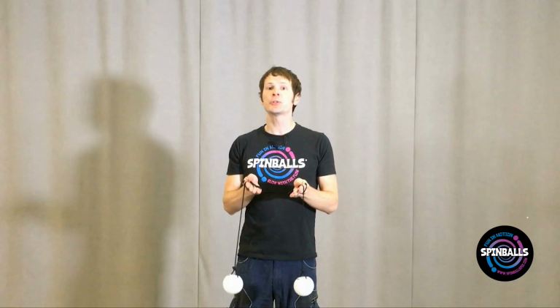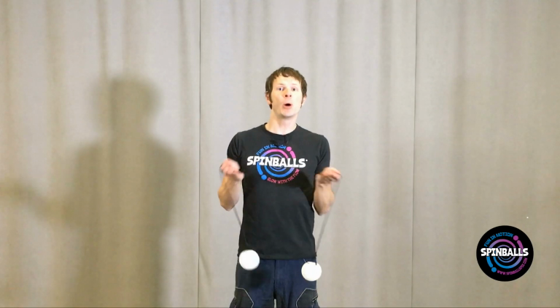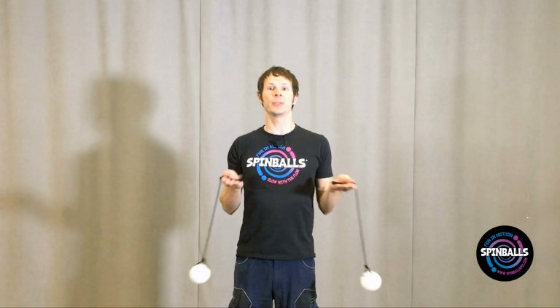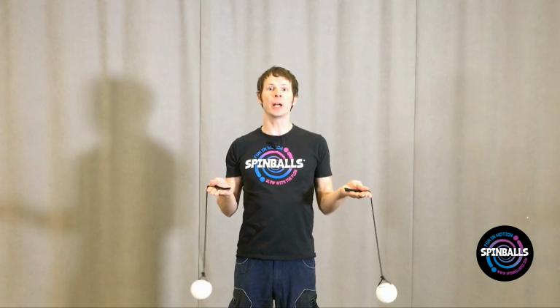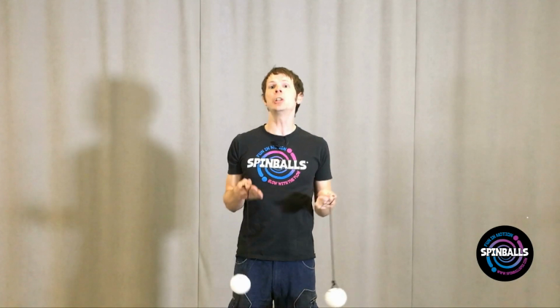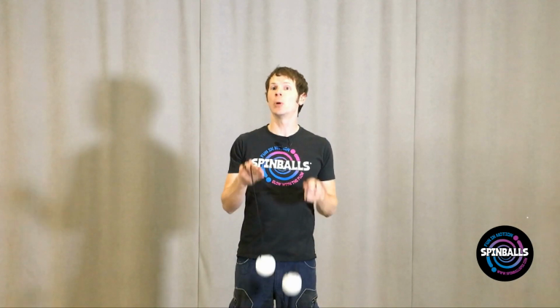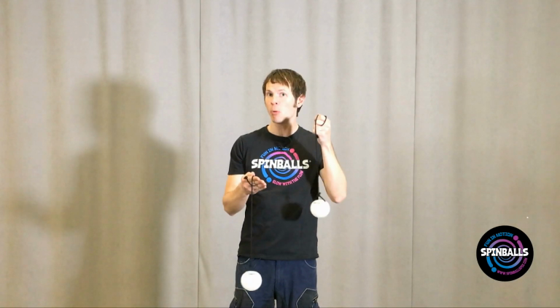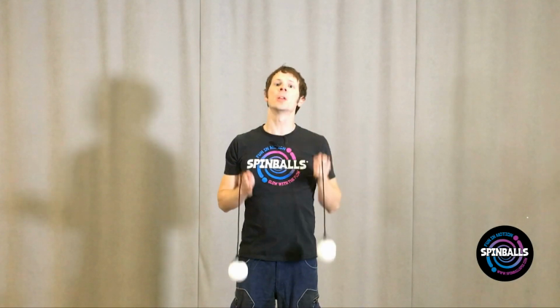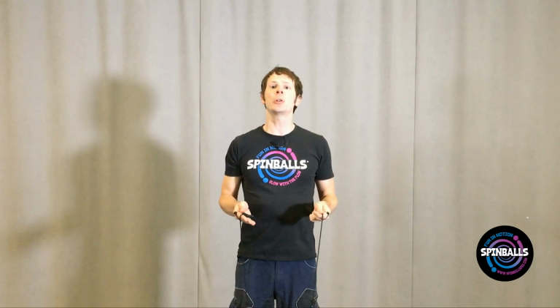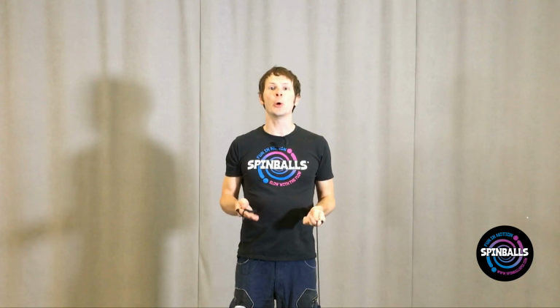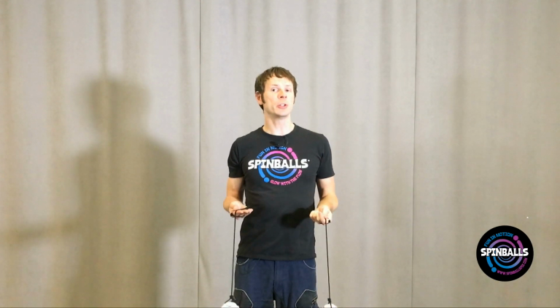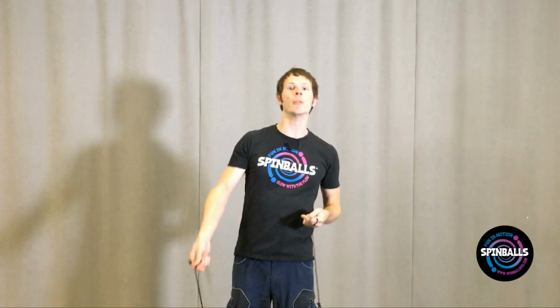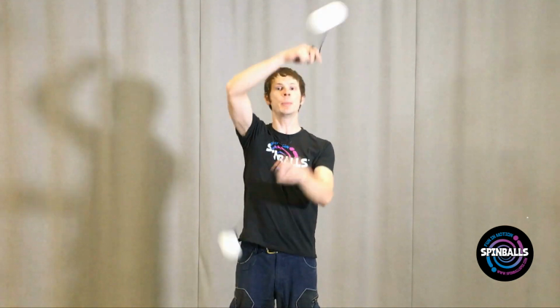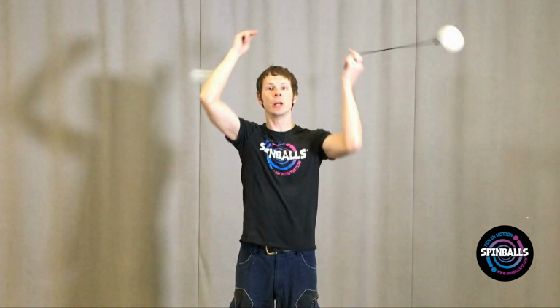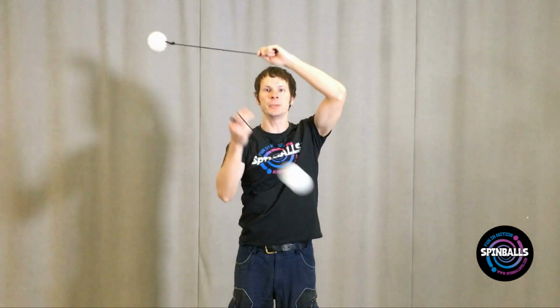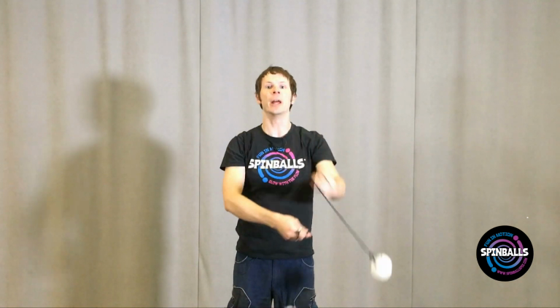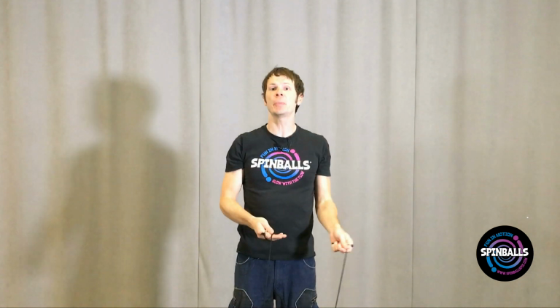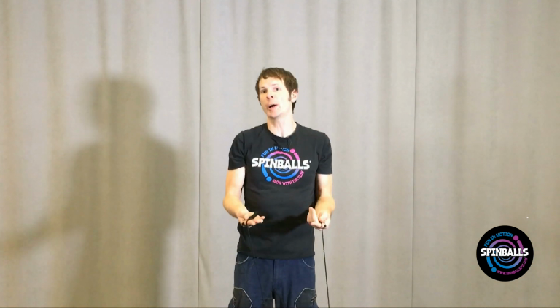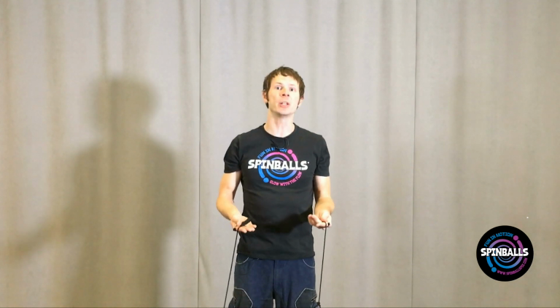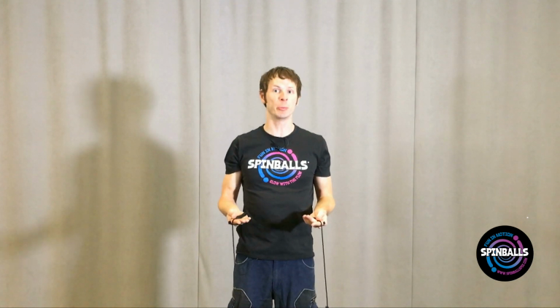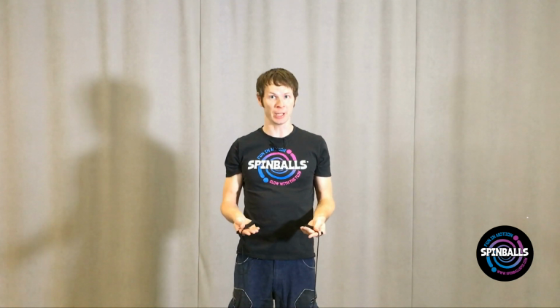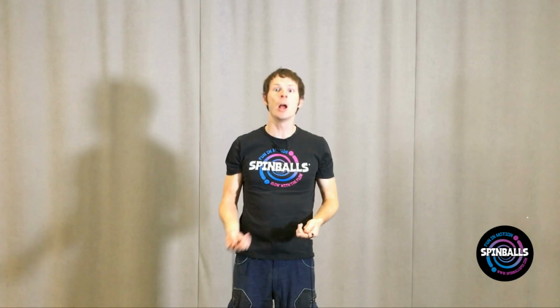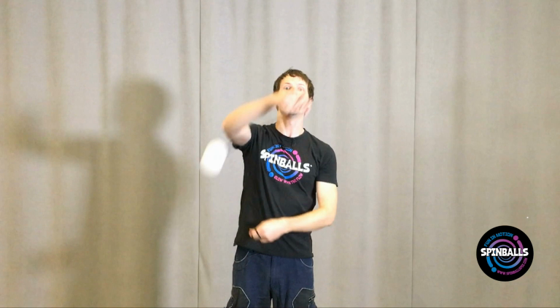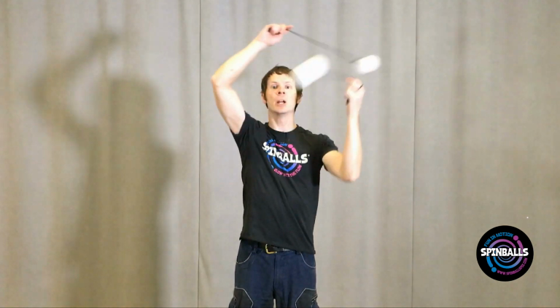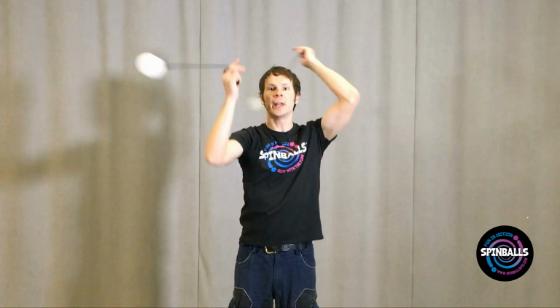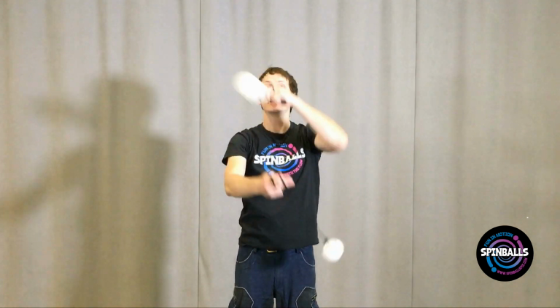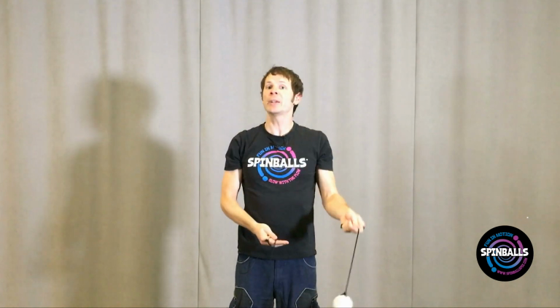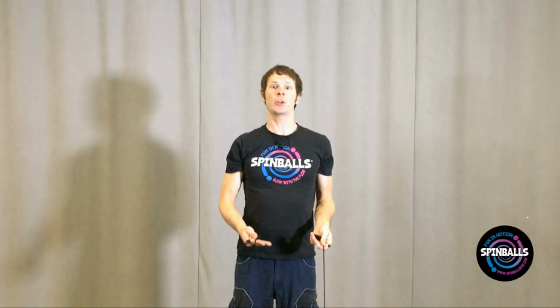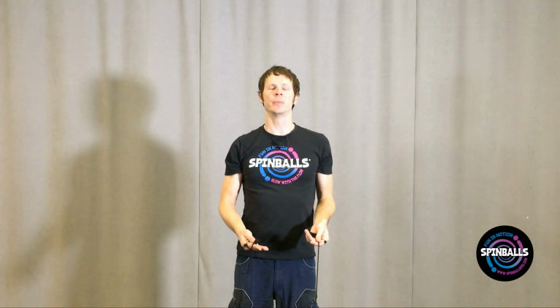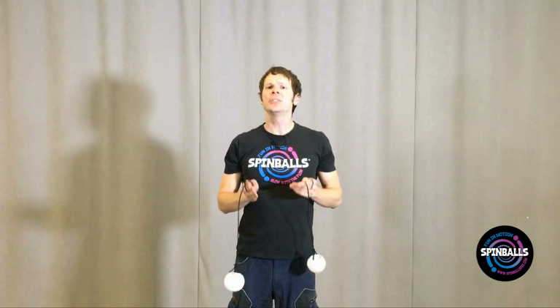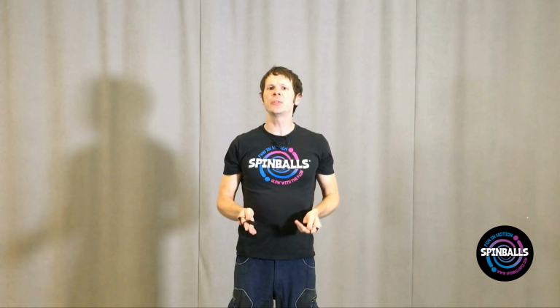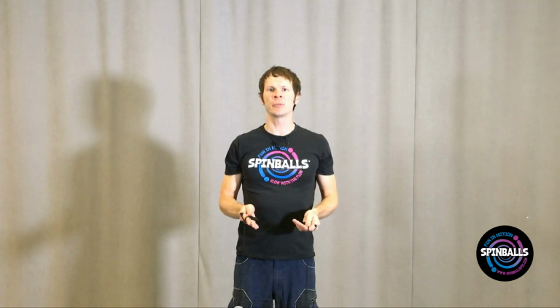Now let's try it with both hands at the same time, each of them holding a poi. Start off slow, thinking to yourself up, up, down, down, and stopping for however long it takes to get your bearings again. Up, up, down, down, and you're back to where you started.